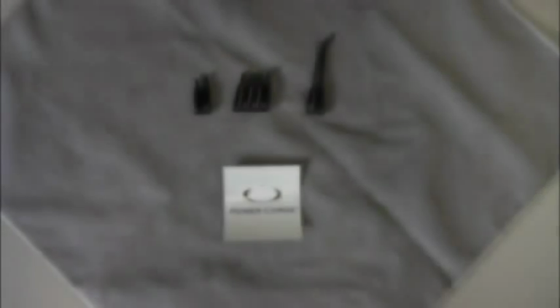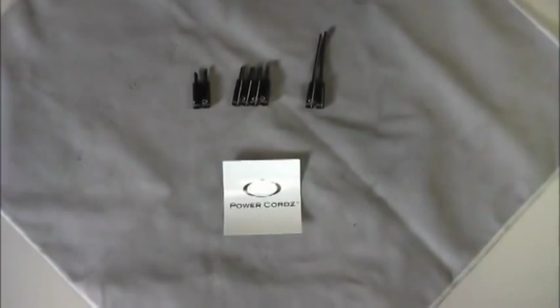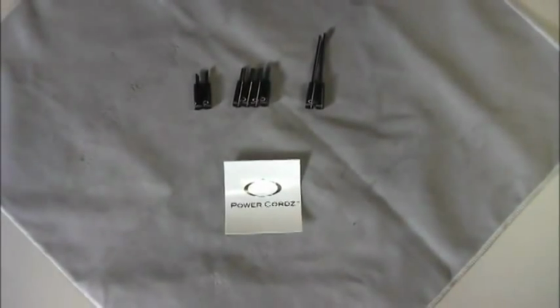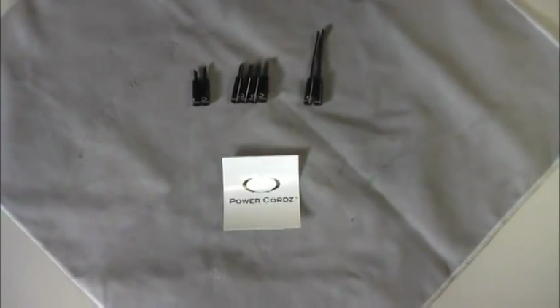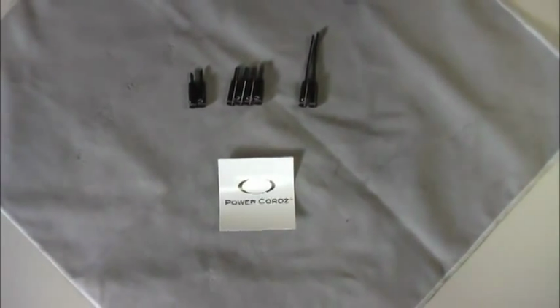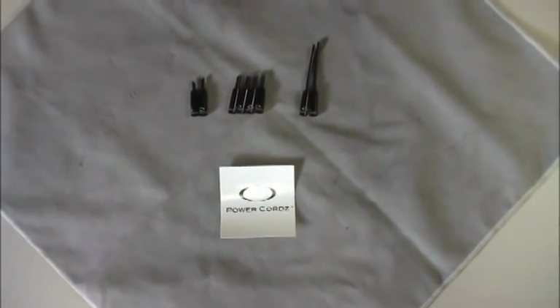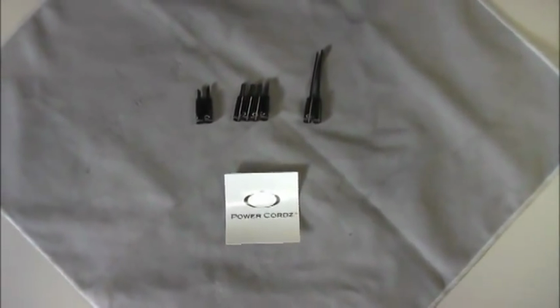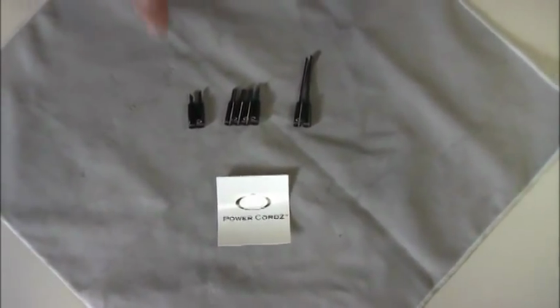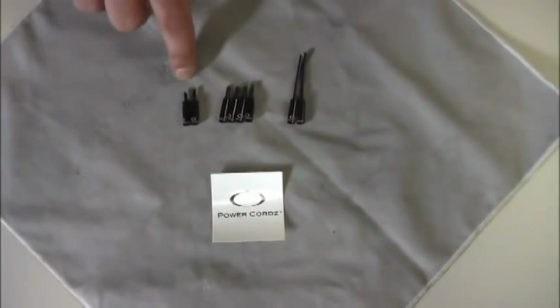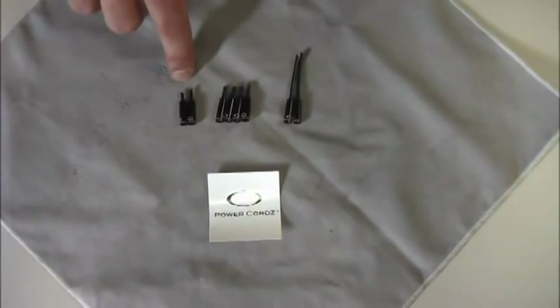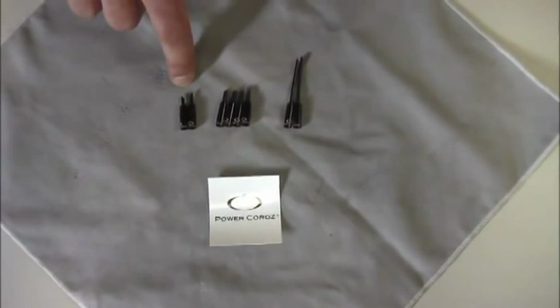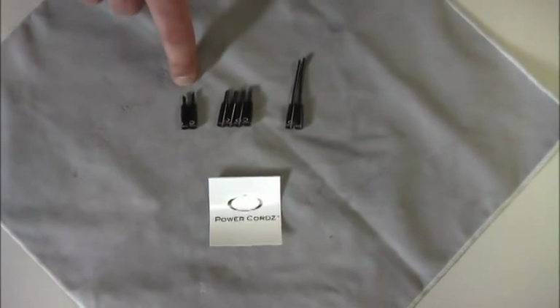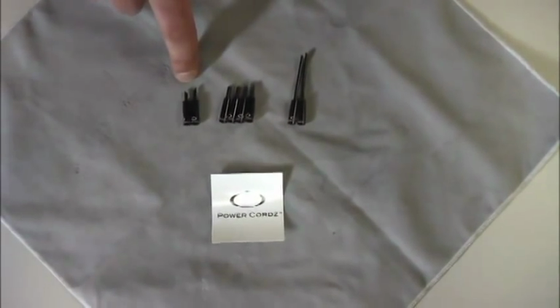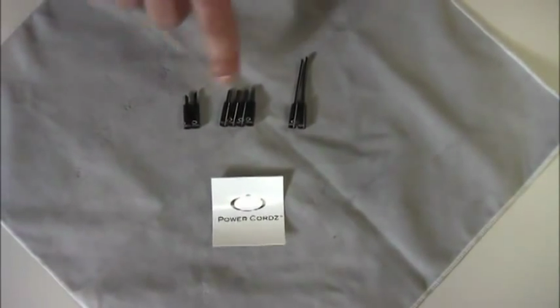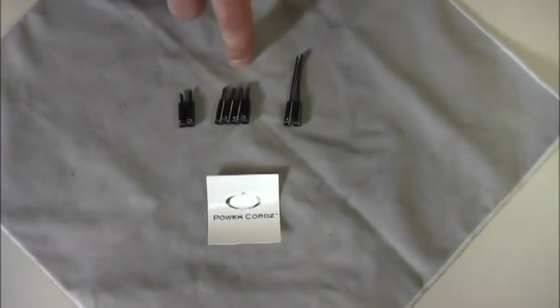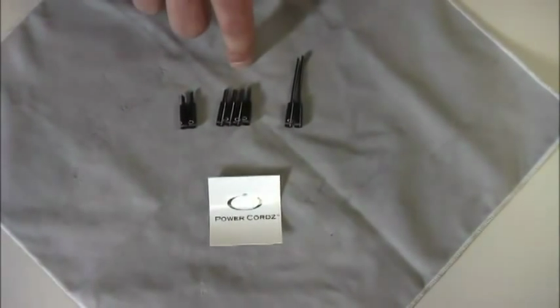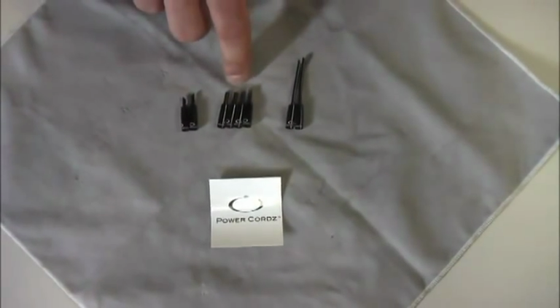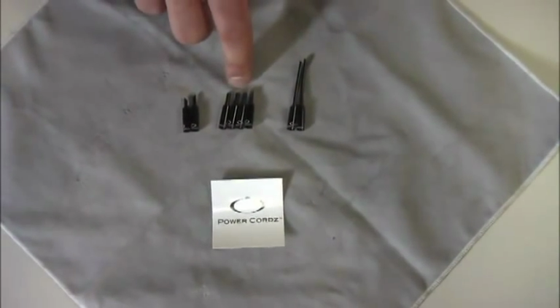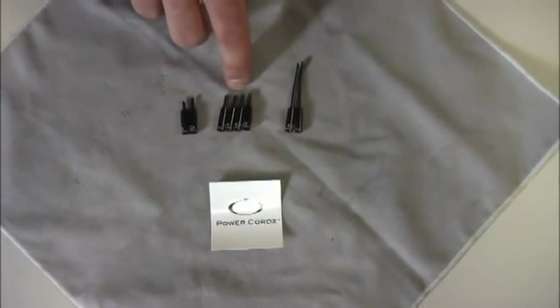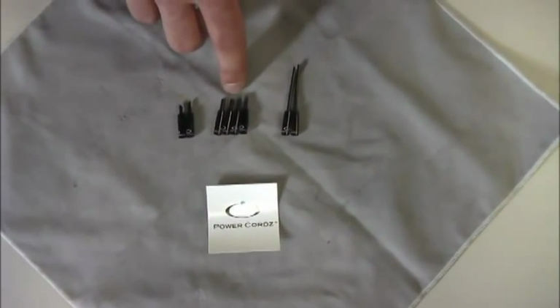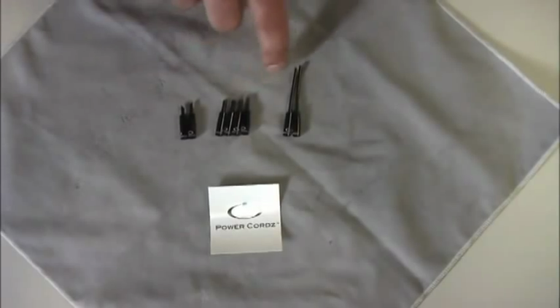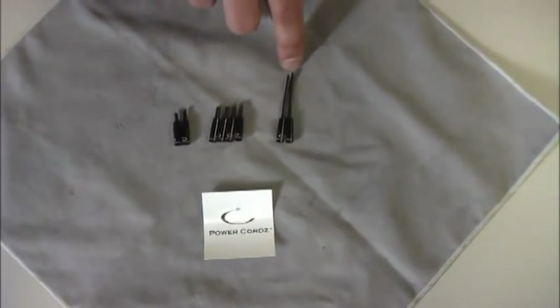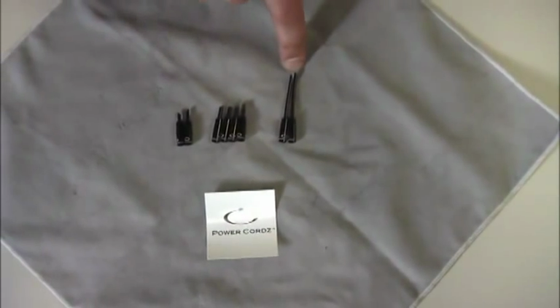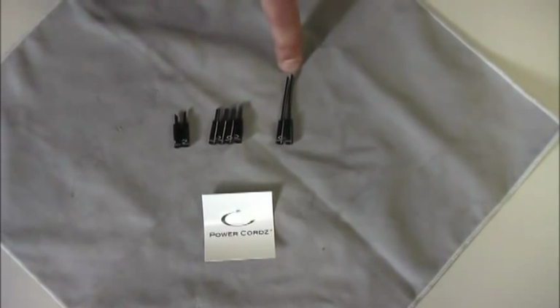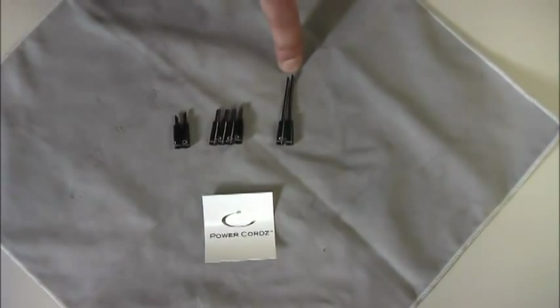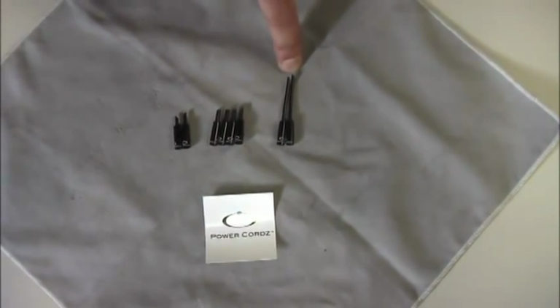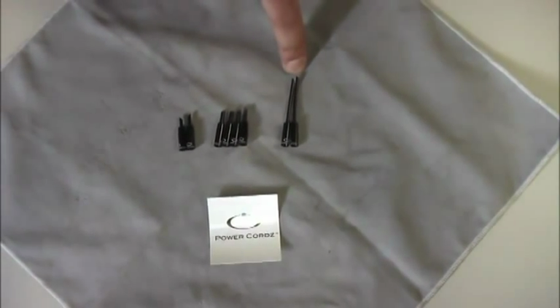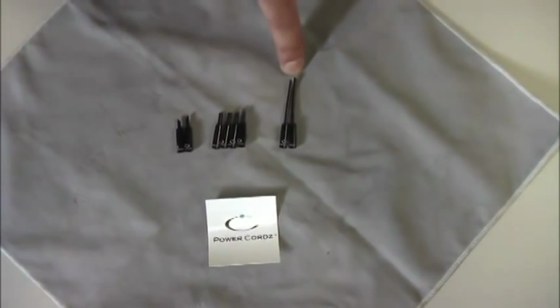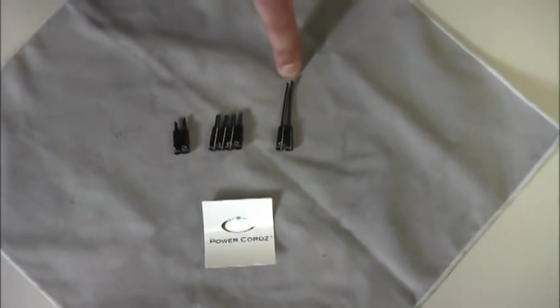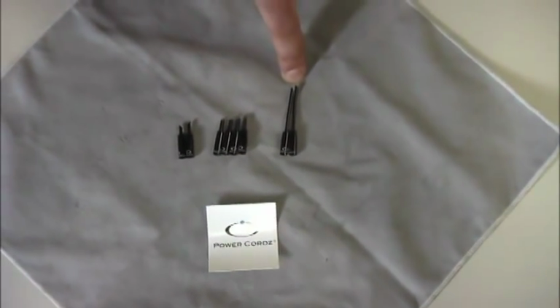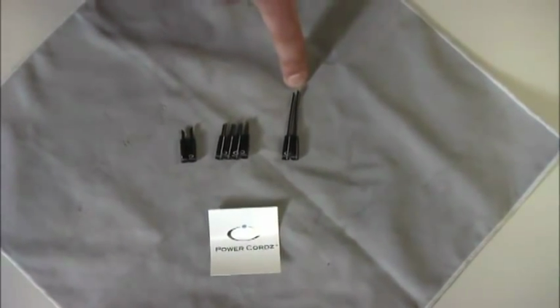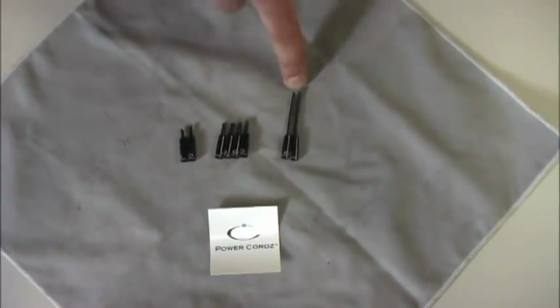Now let's take a closer look at the ferrules. Inside of each brake ferrule pack, you will find two 45-degree short-nosed ferrules, four flat-nosed brazon ferrules, and two long-nosed ferrules for the barrel adjusters.